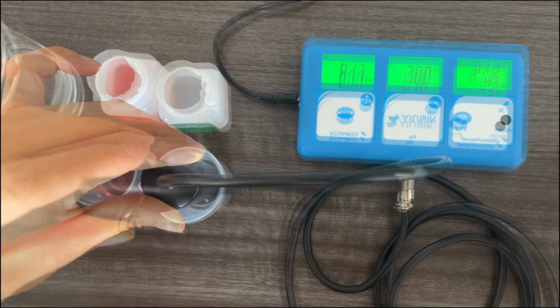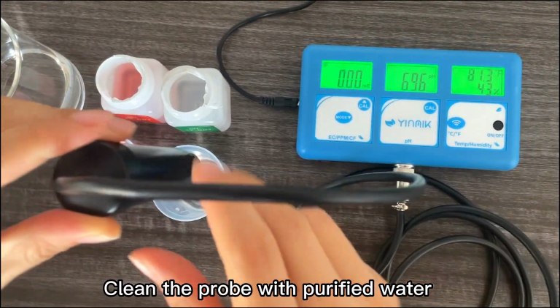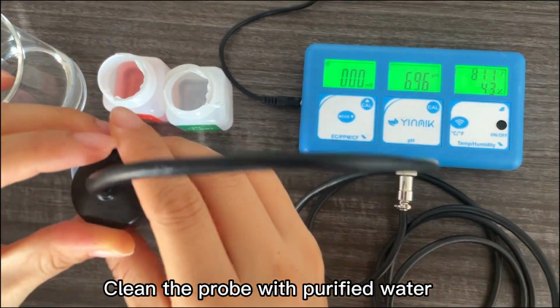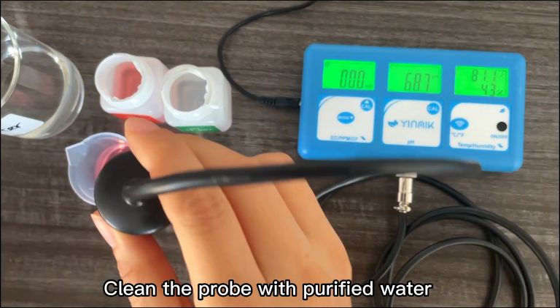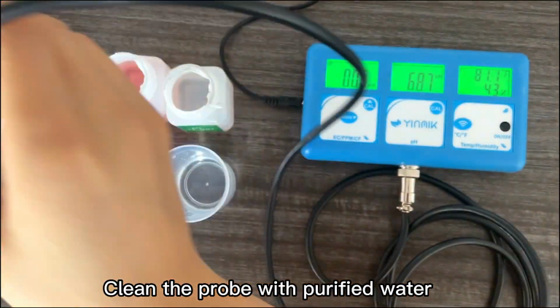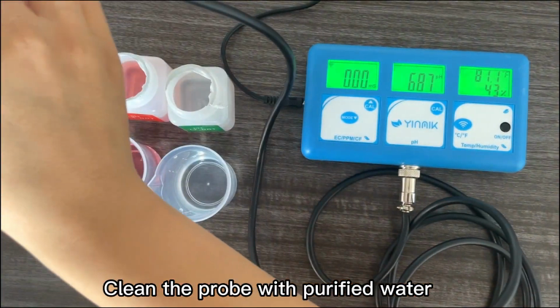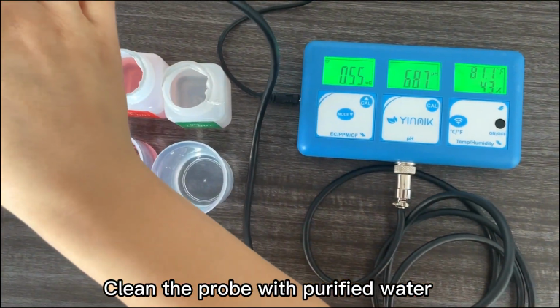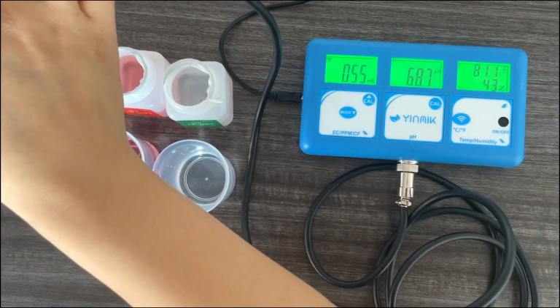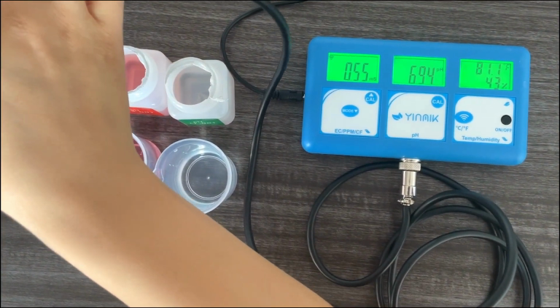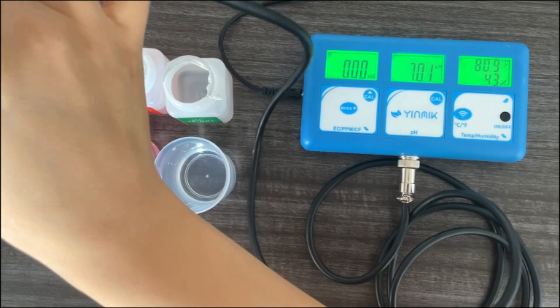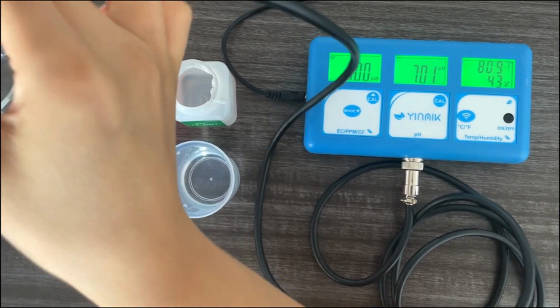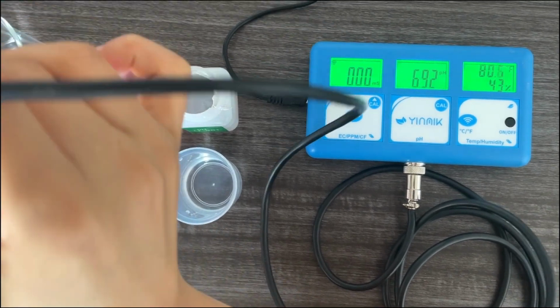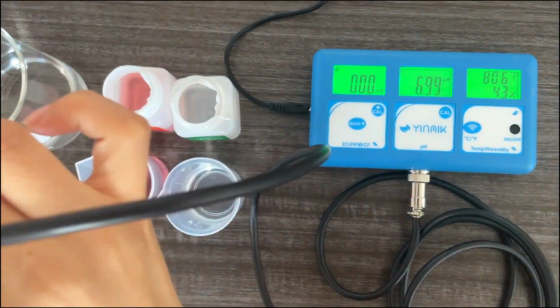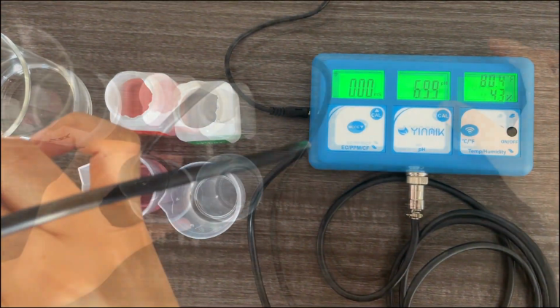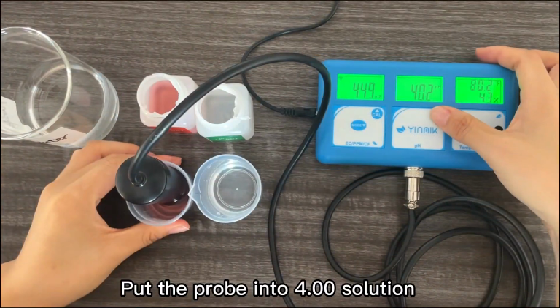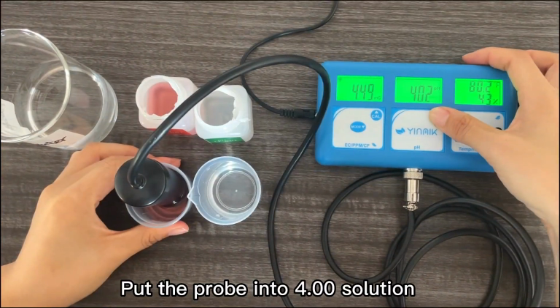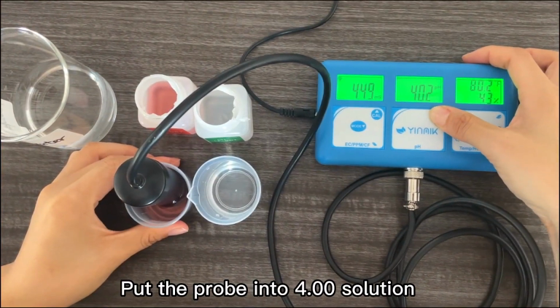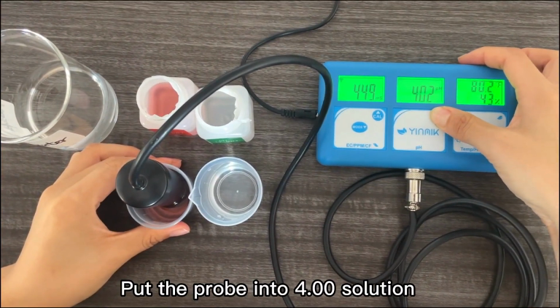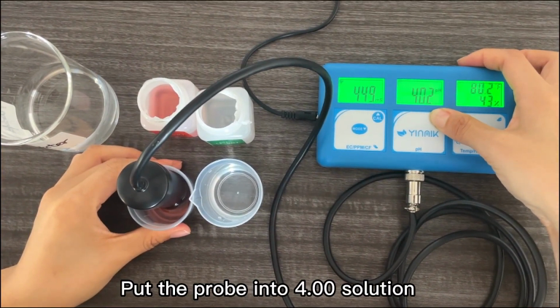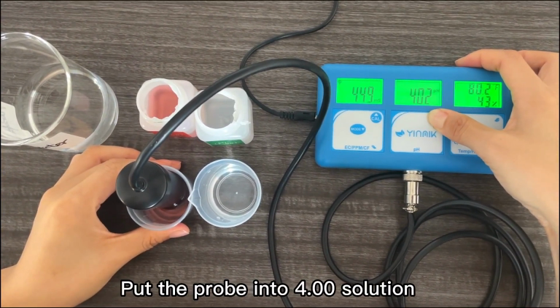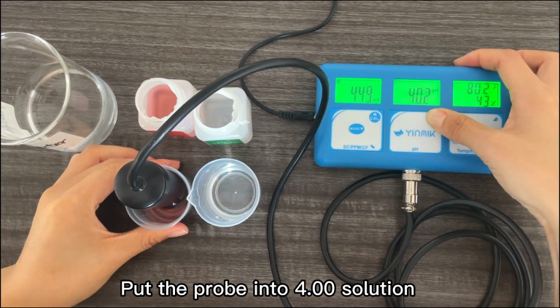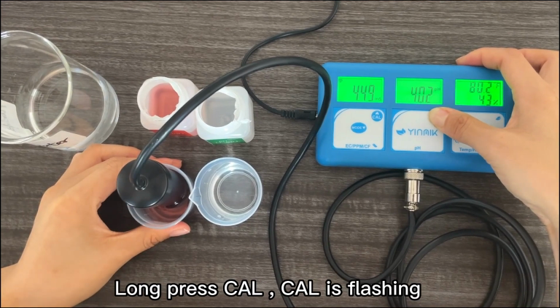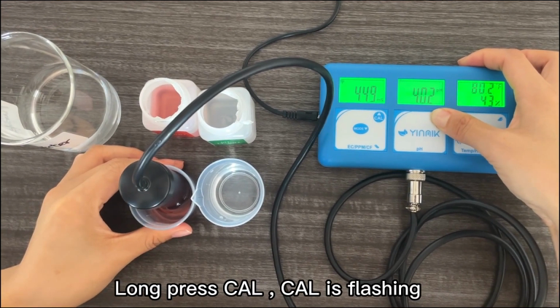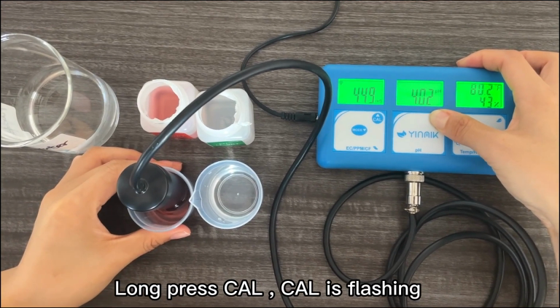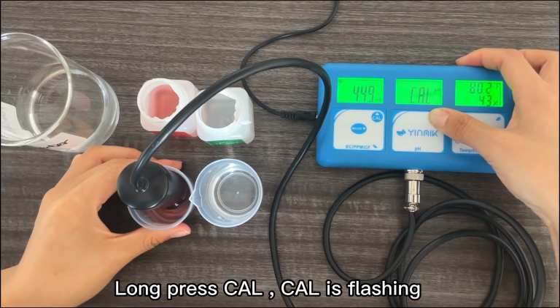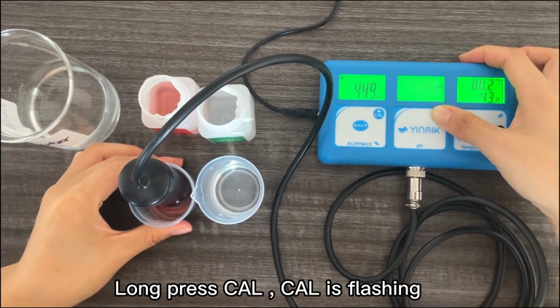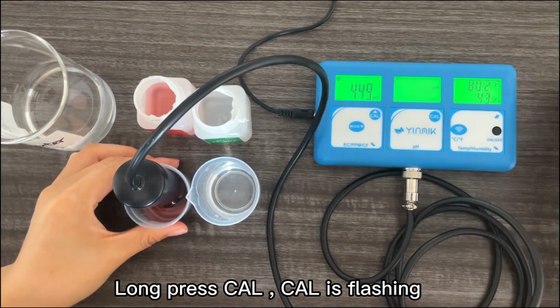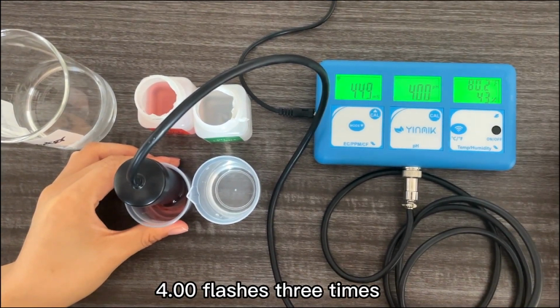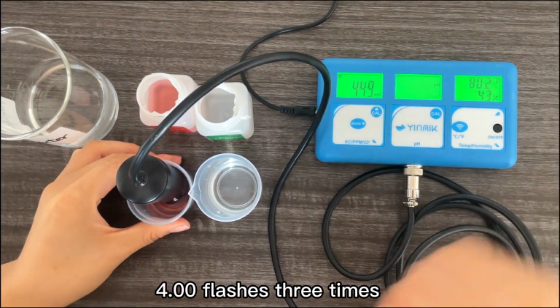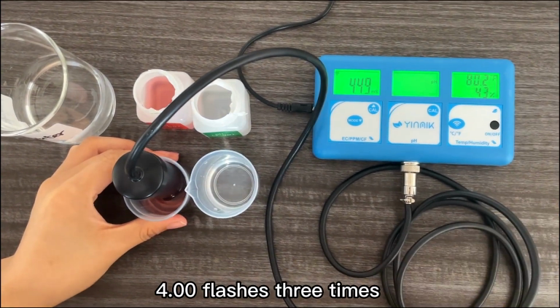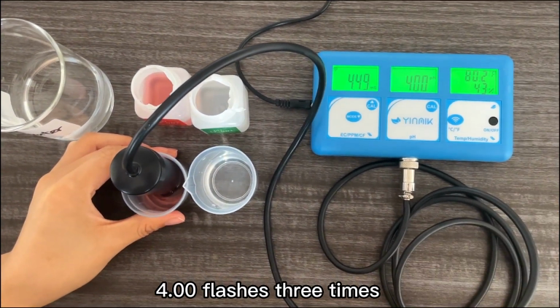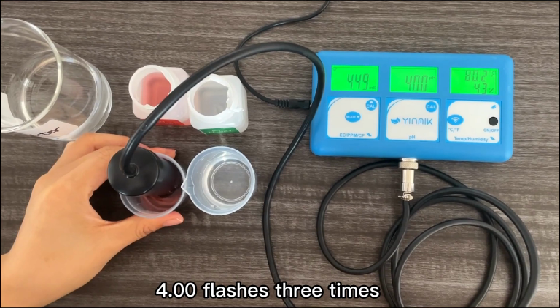Clean the probe with purified water. Put the probe into the 4.00 buffer solution. Long press CAL — CAL is flashing. 4.00 flashes three times, confirming the second calibration point.